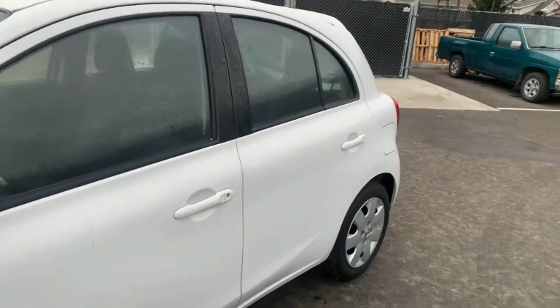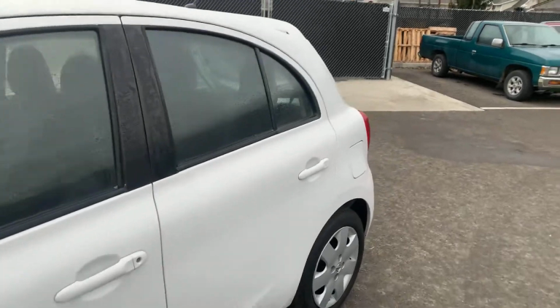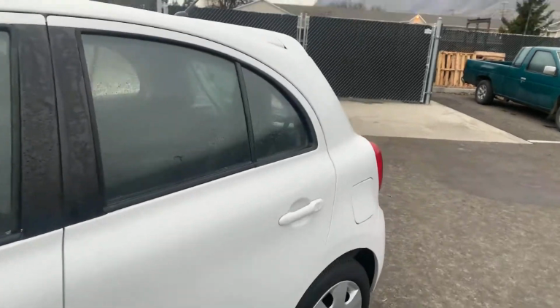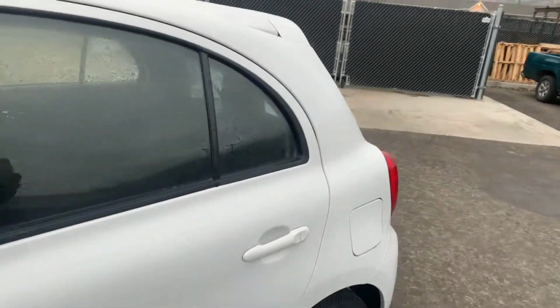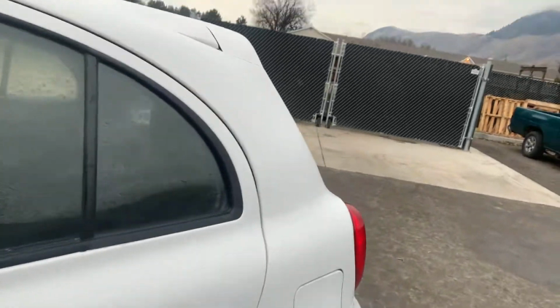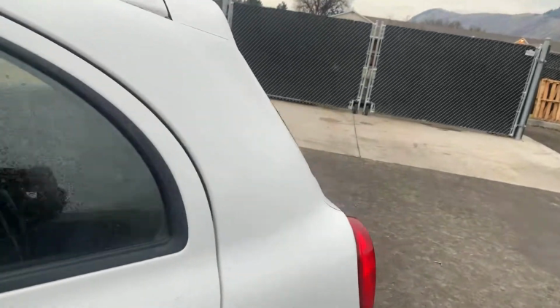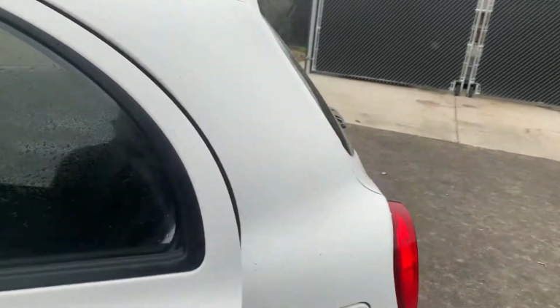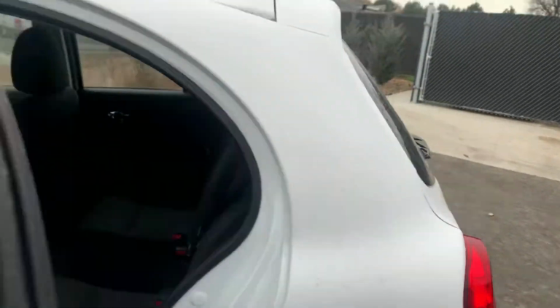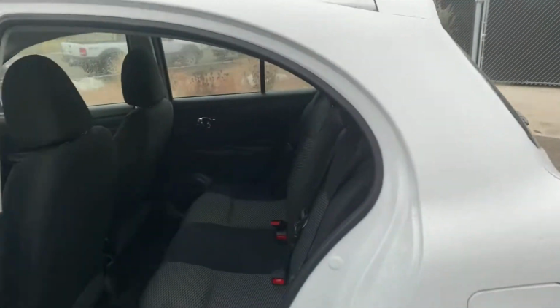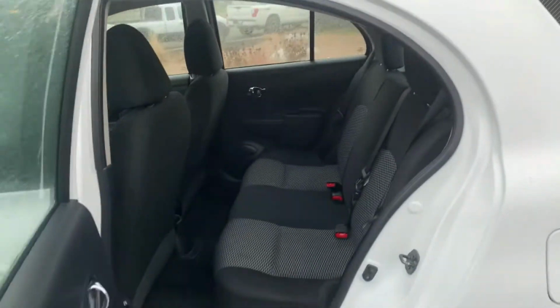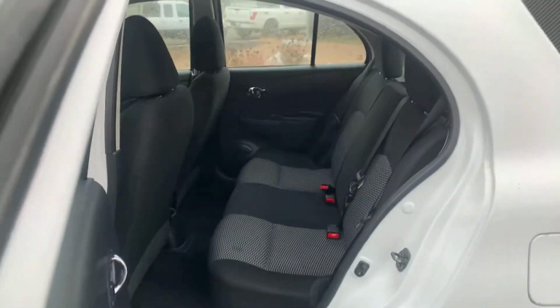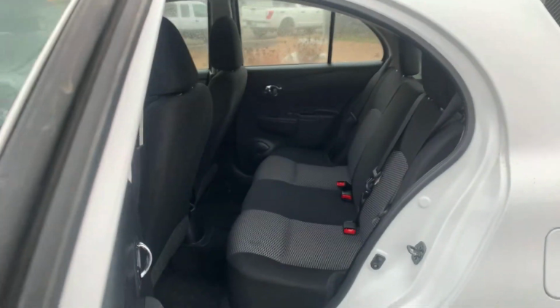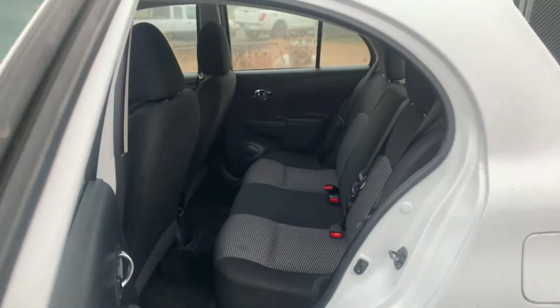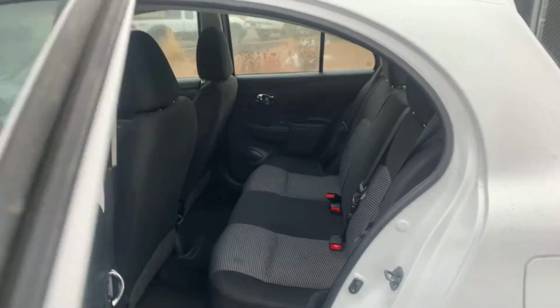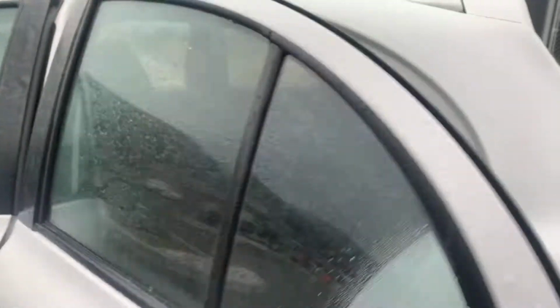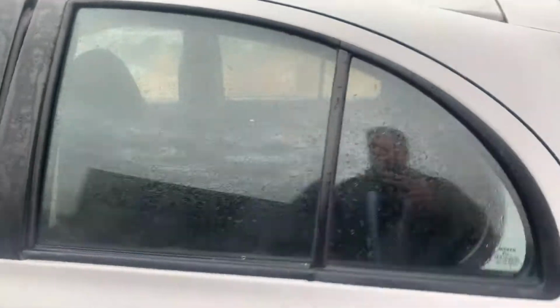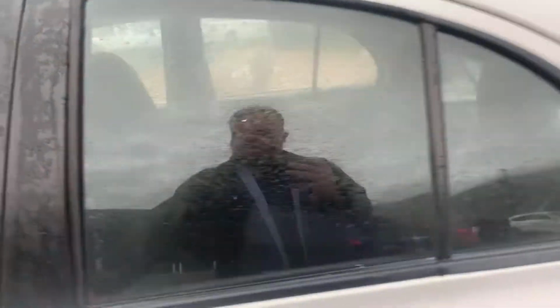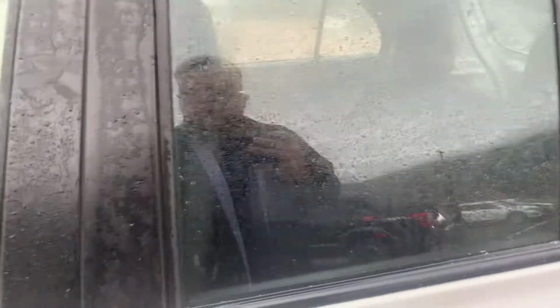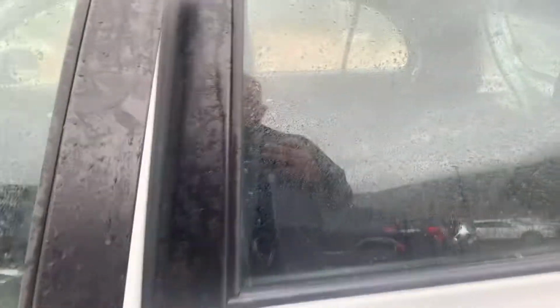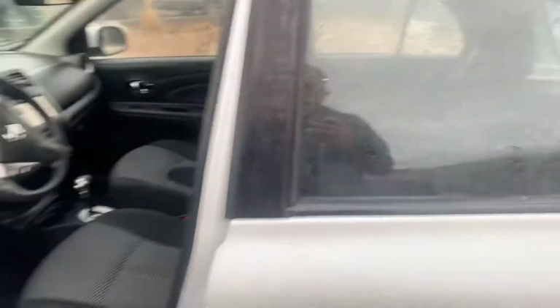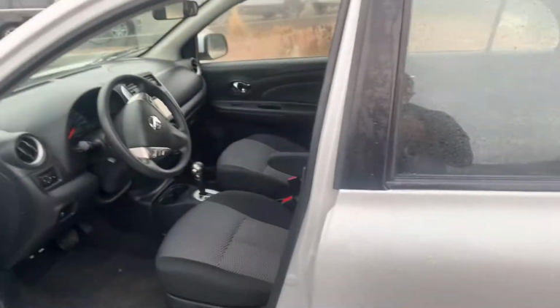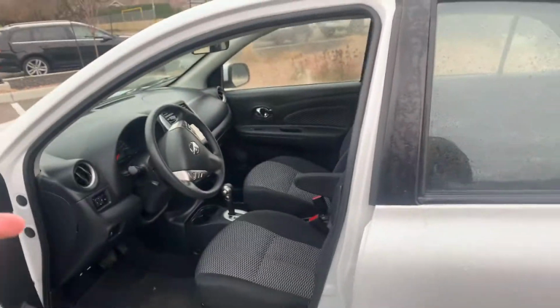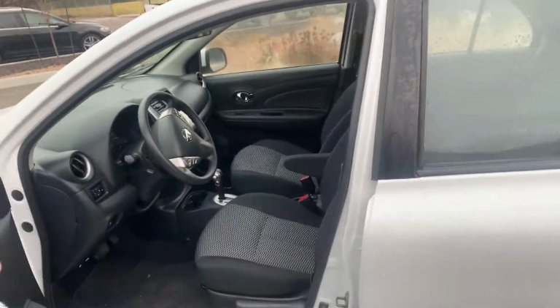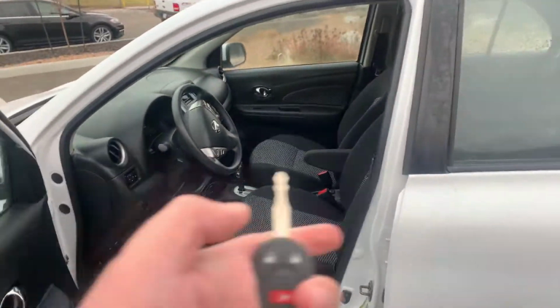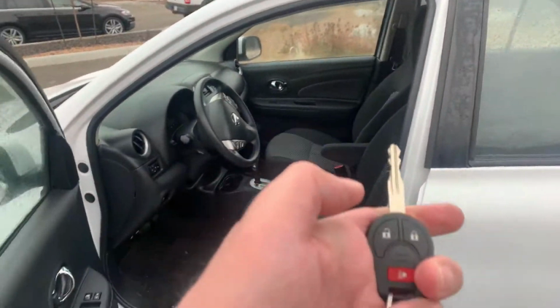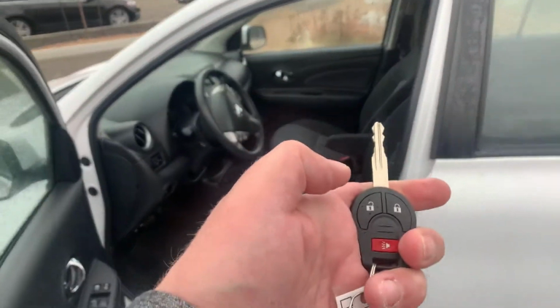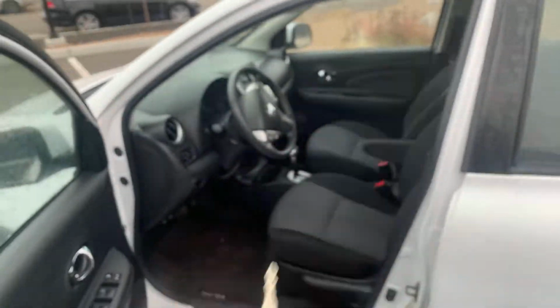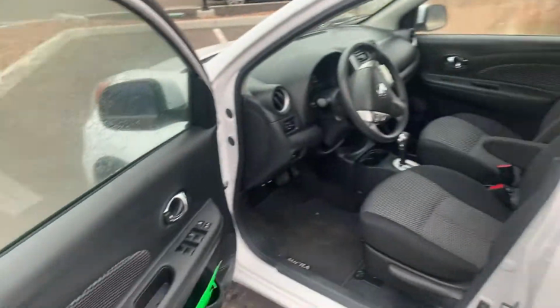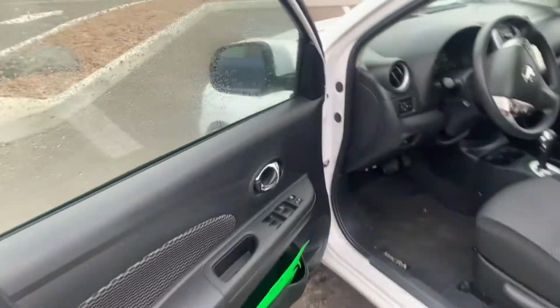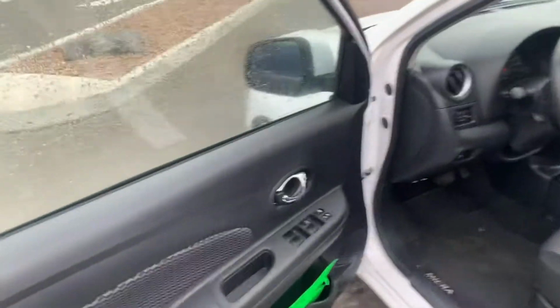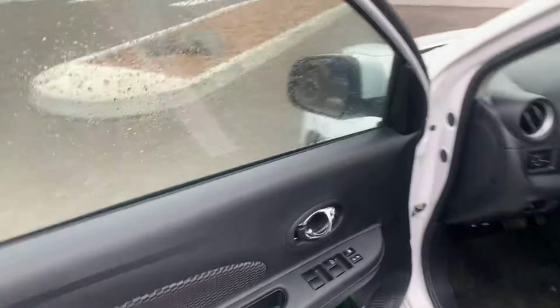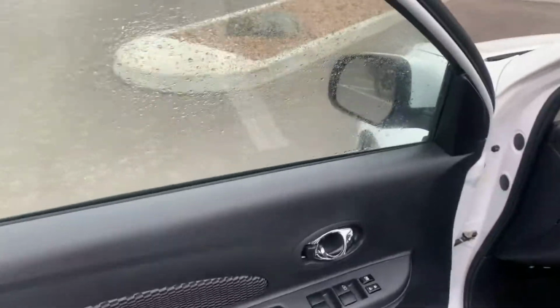So obviously you have the four doors. It is big enough to fit five people, which is nice. And then your keyless entry with power windows and power locks.